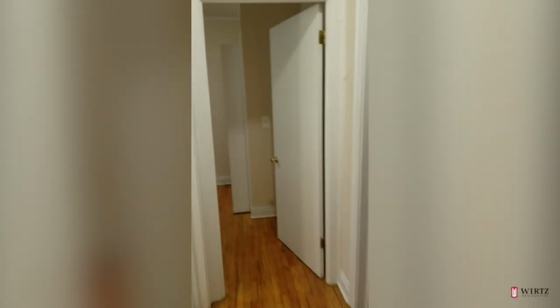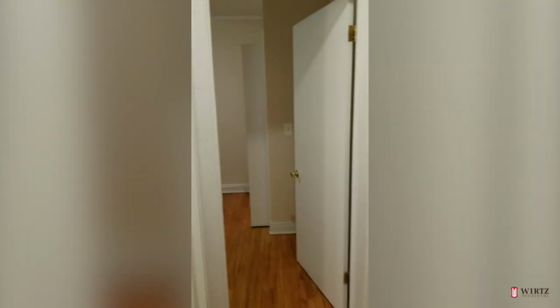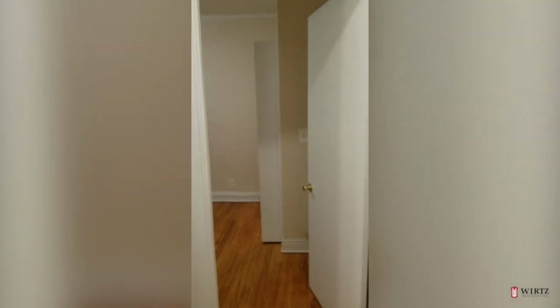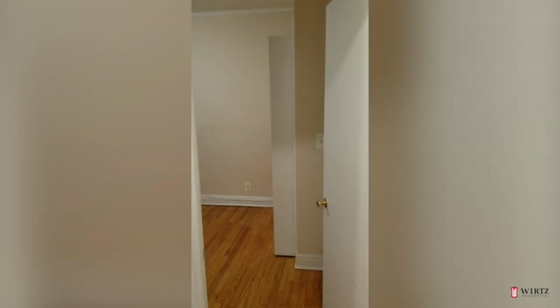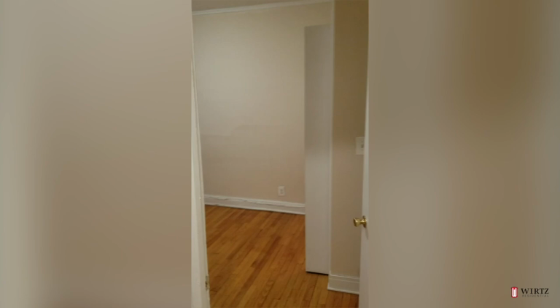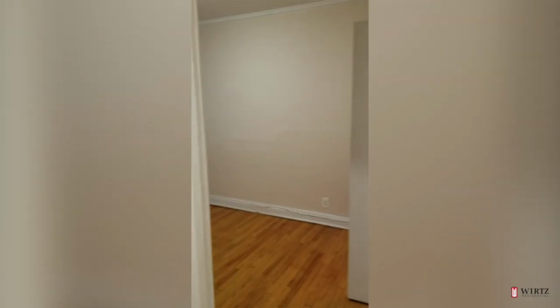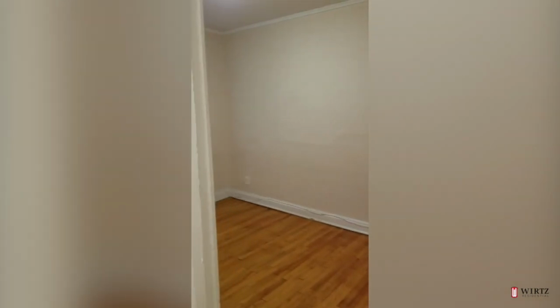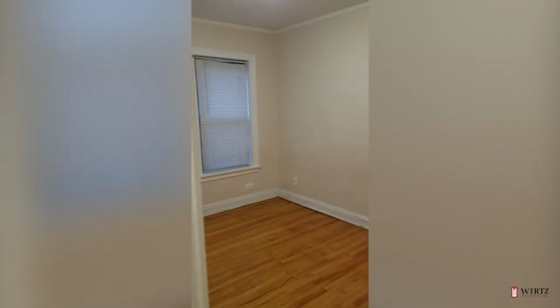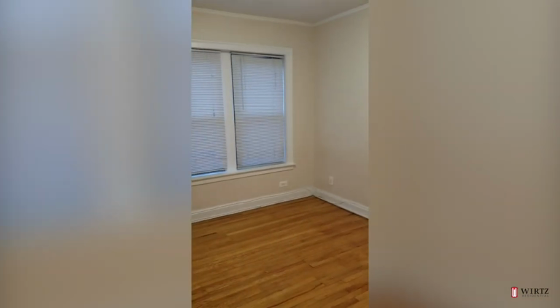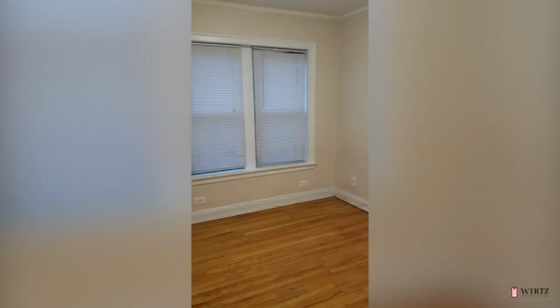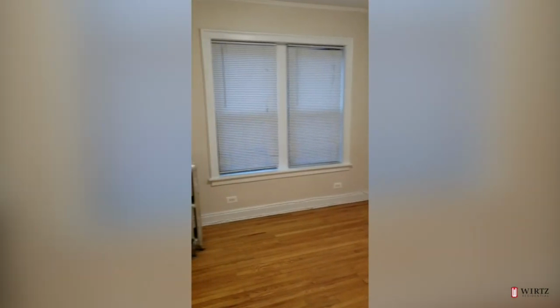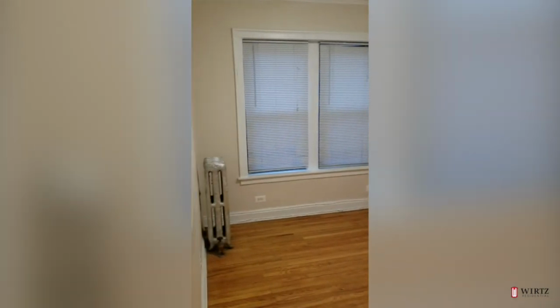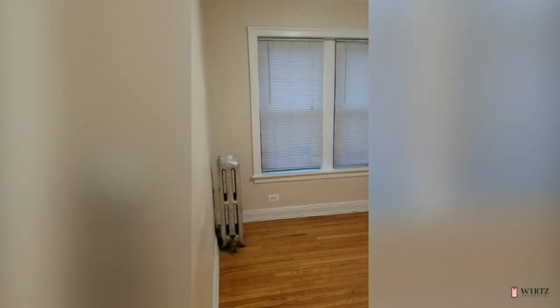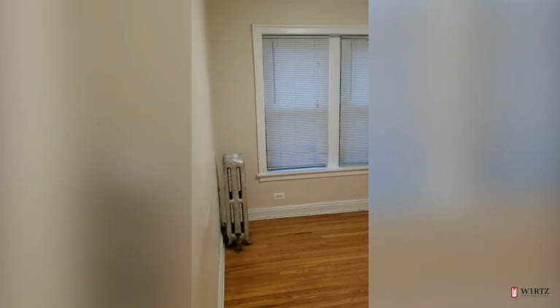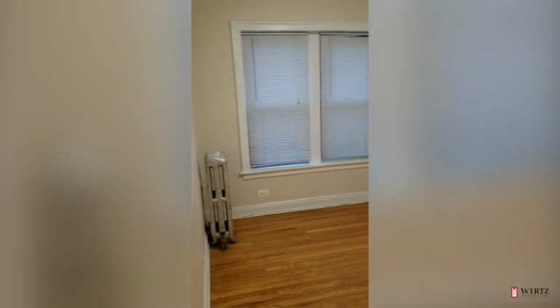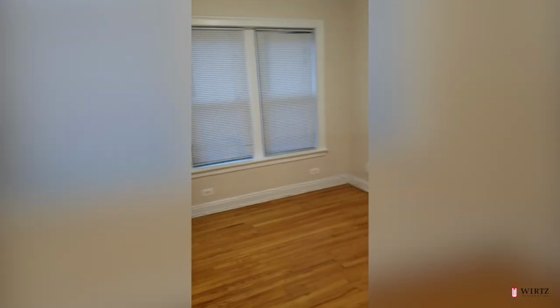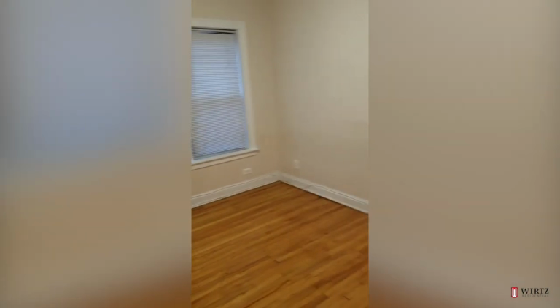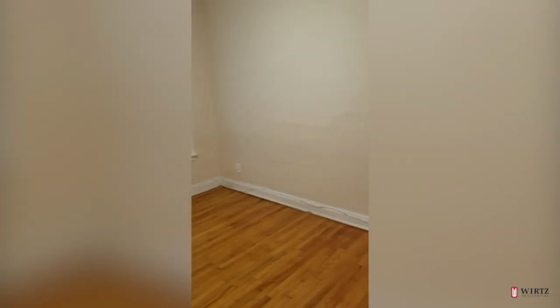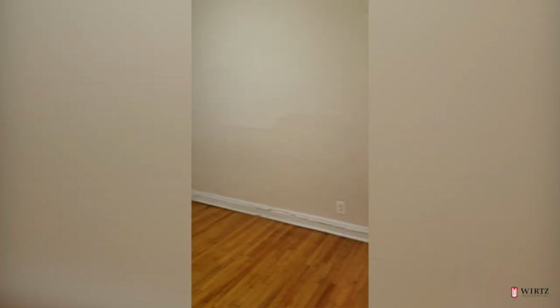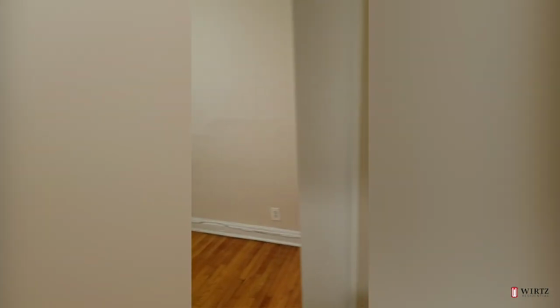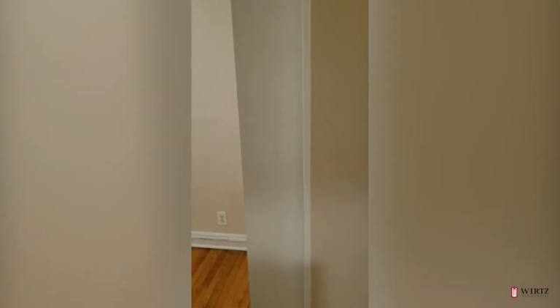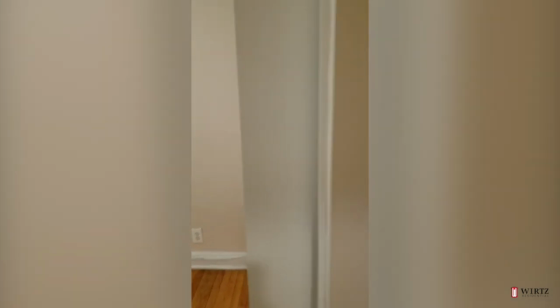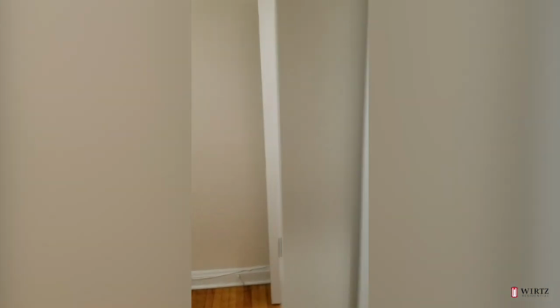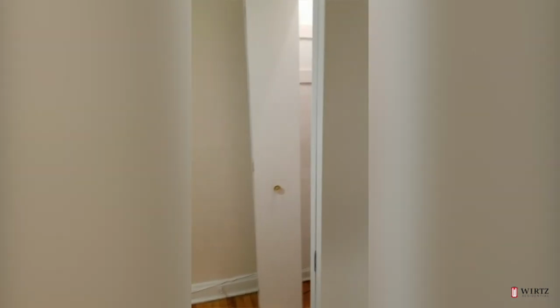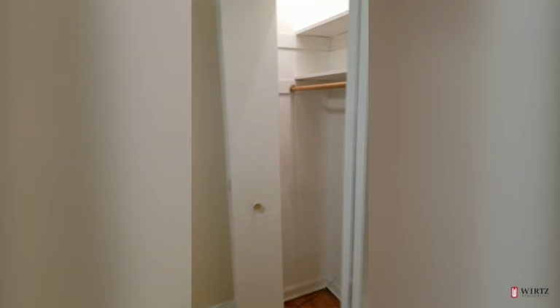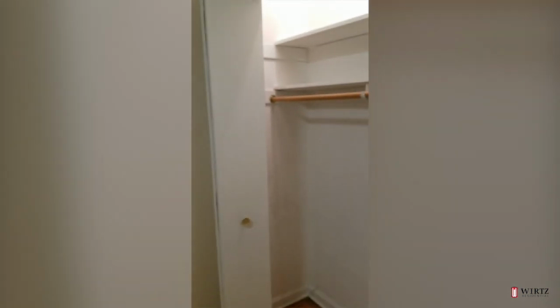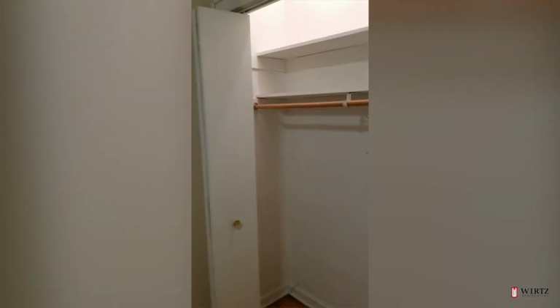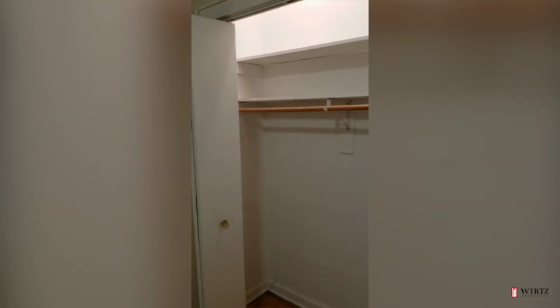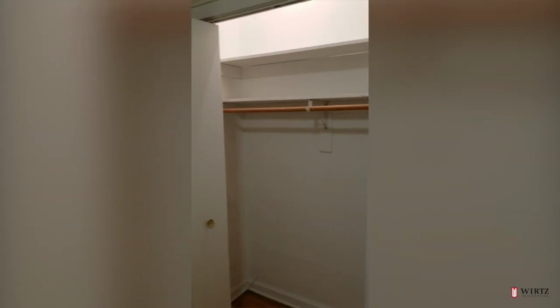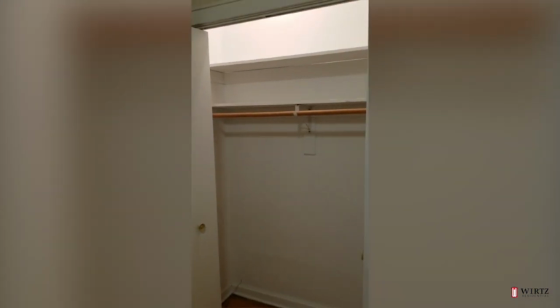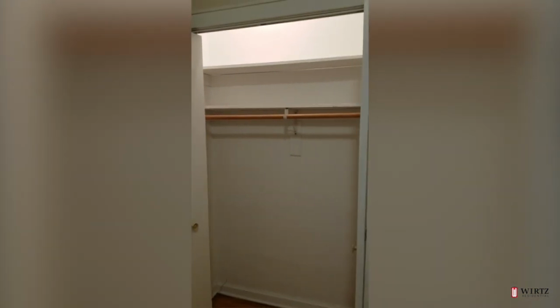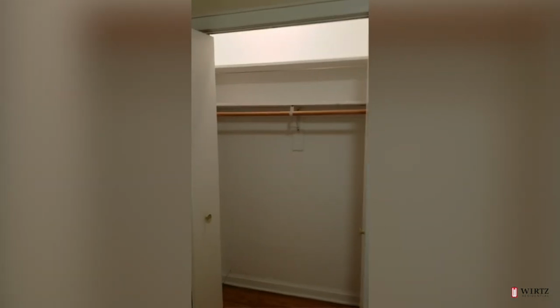And then the second bedroom here. Again, pretty sizable overall. Closet there.